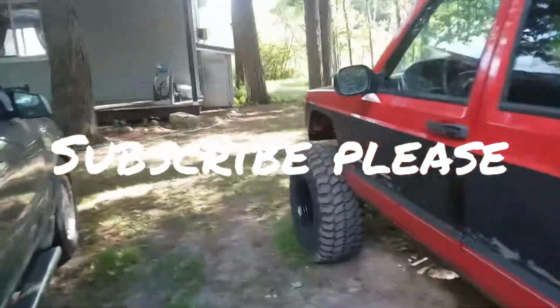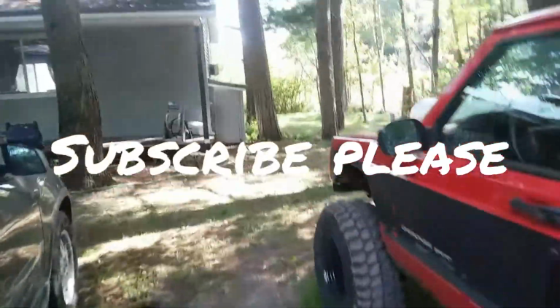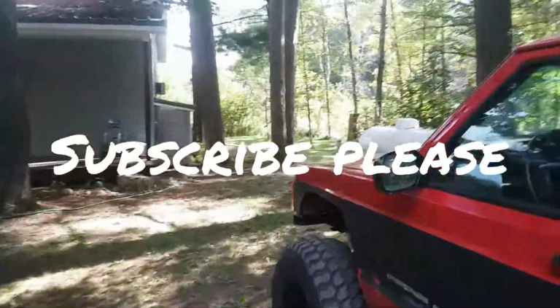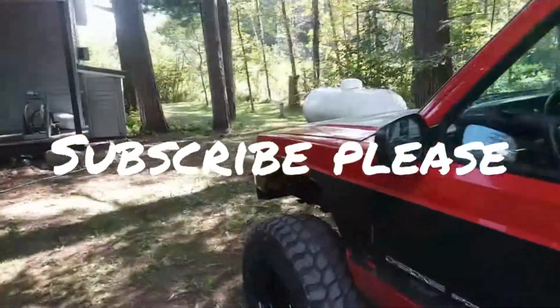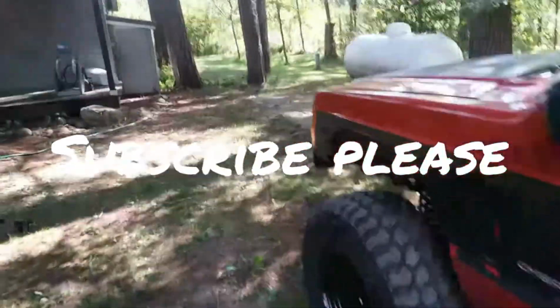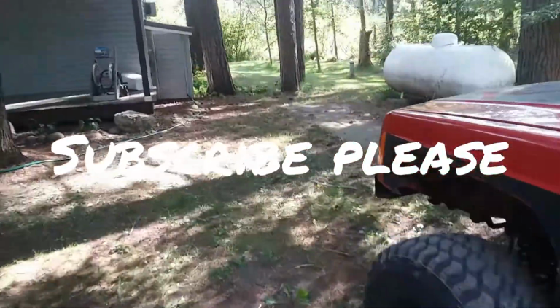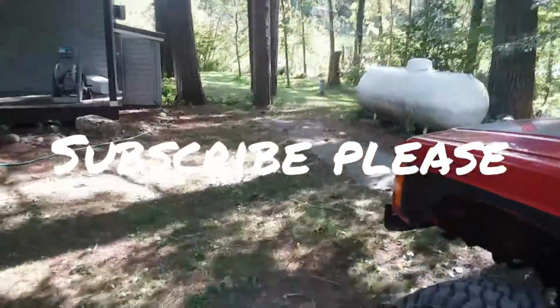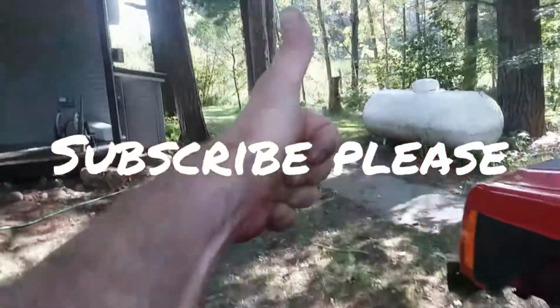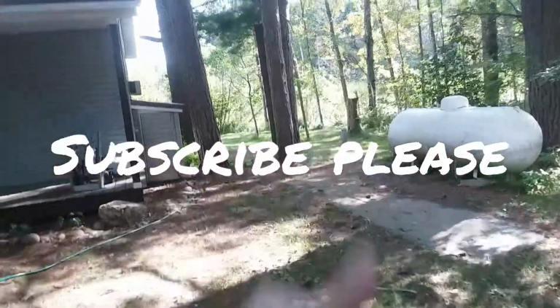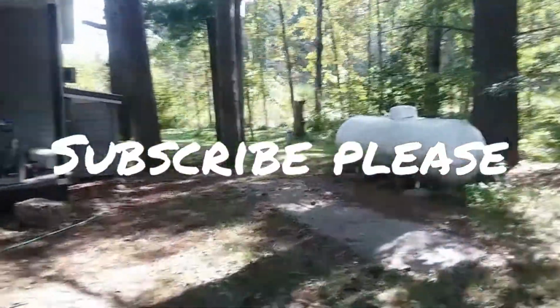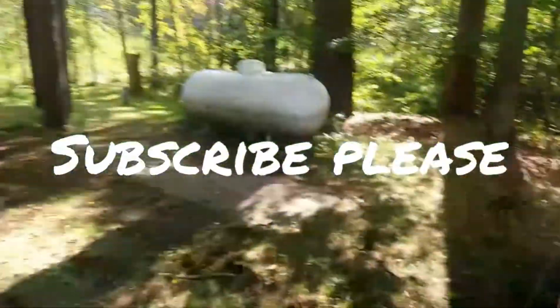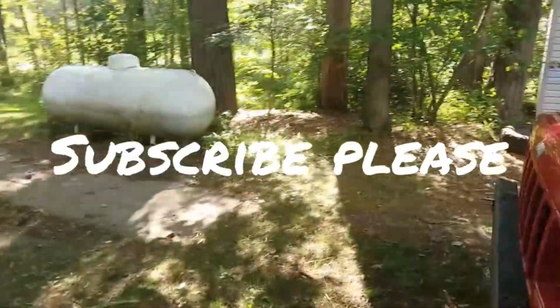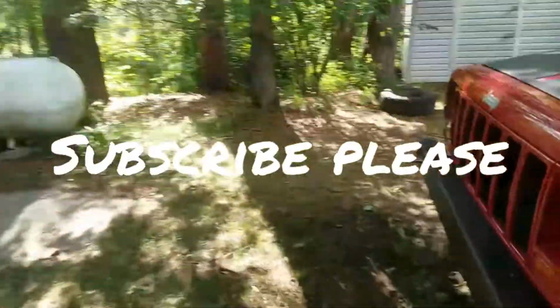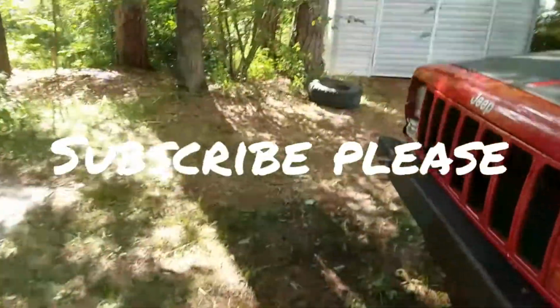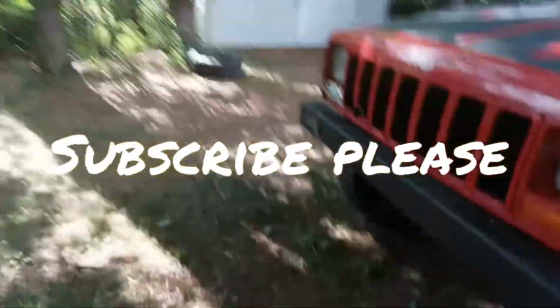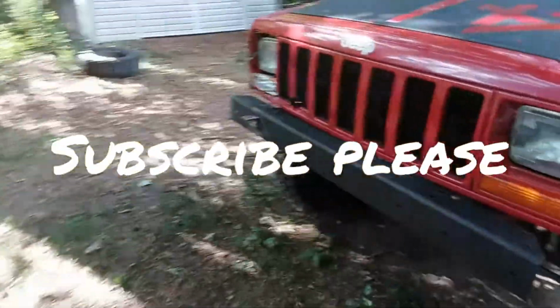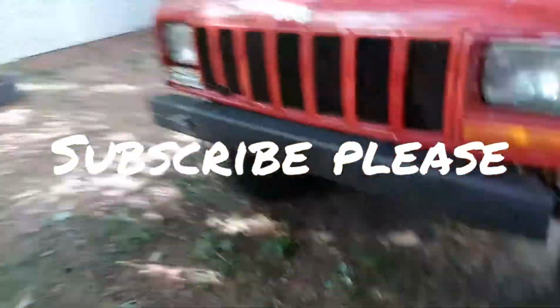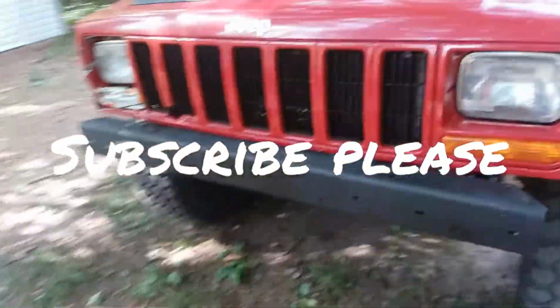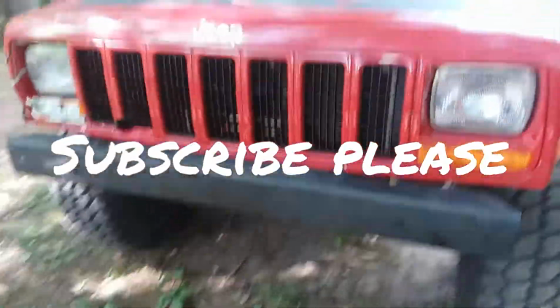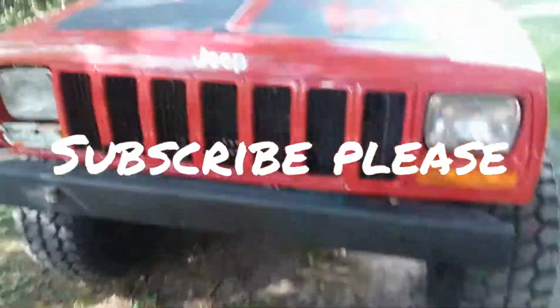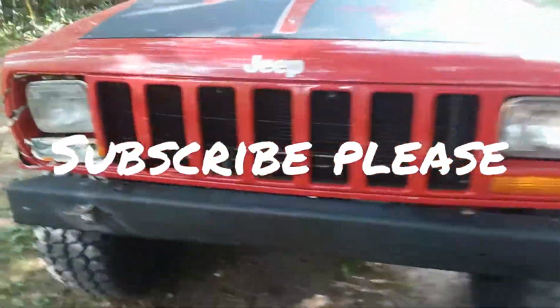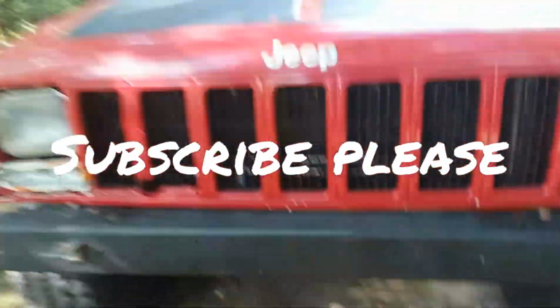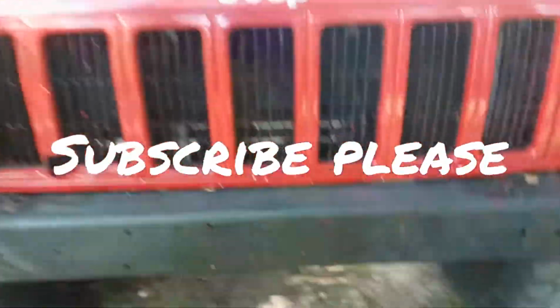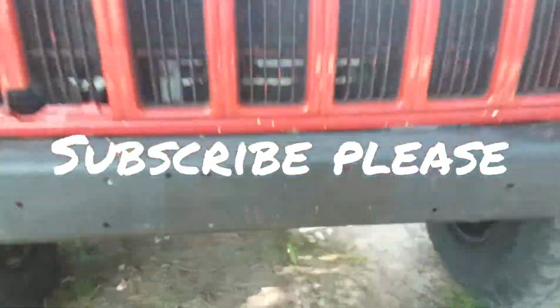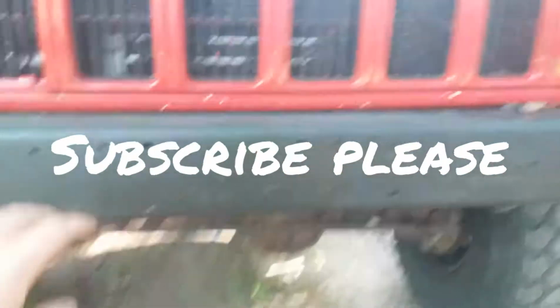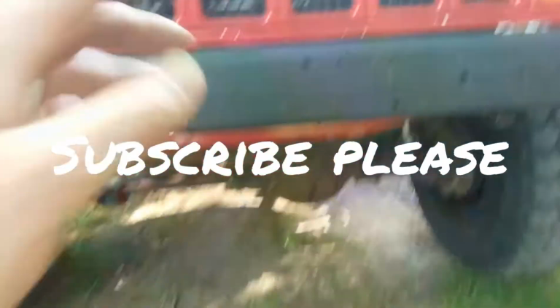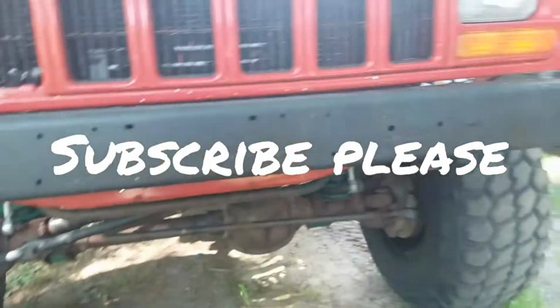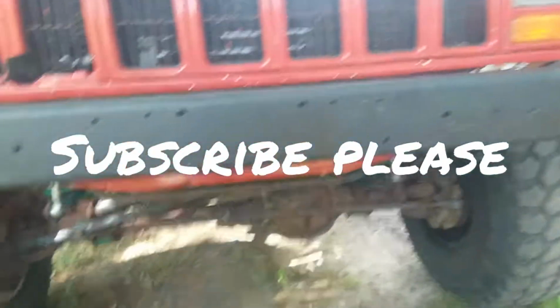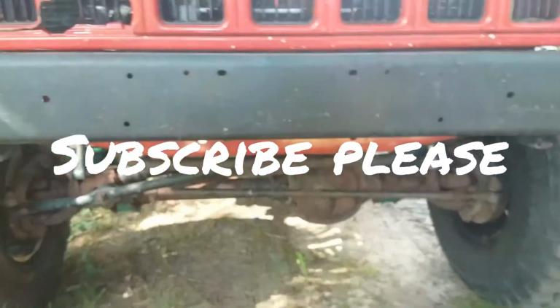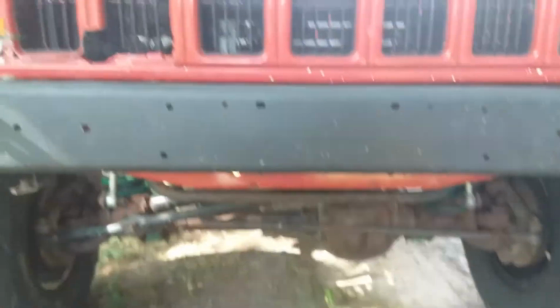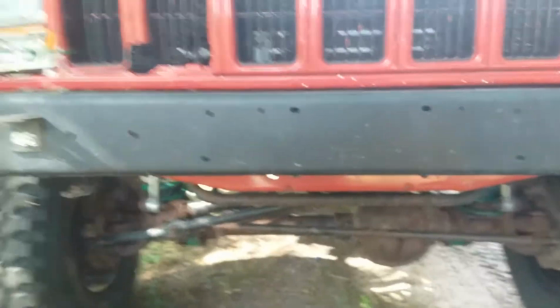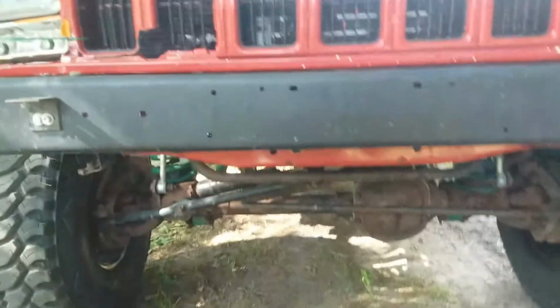But can you first please give me a thumbs up and give me a like and please subscribe to my channel and feel free to give me a comment after you watch this video.